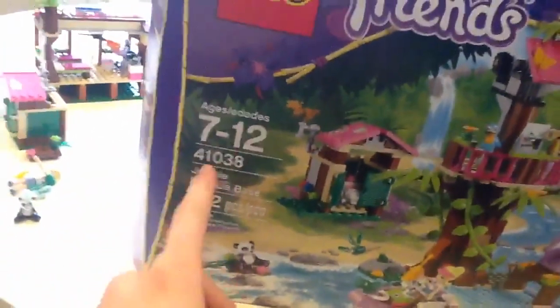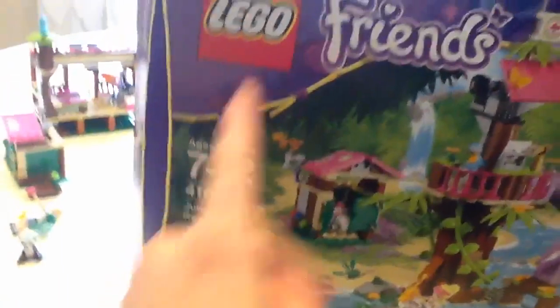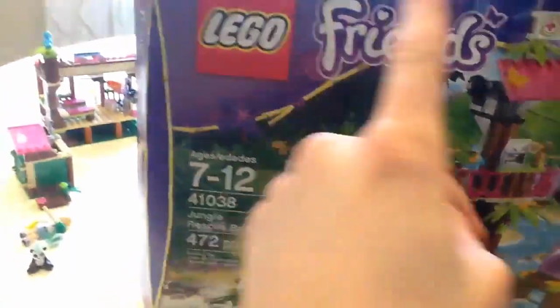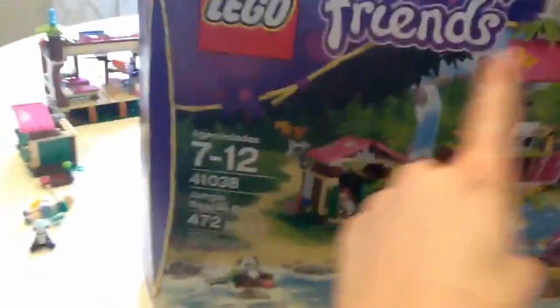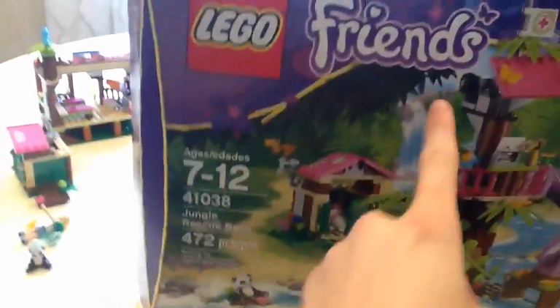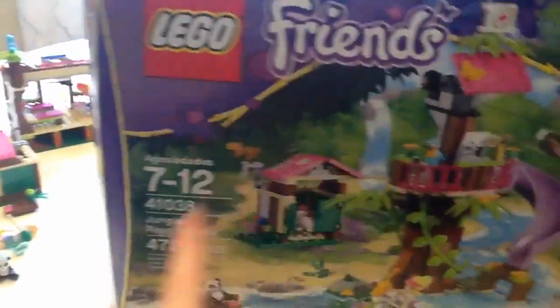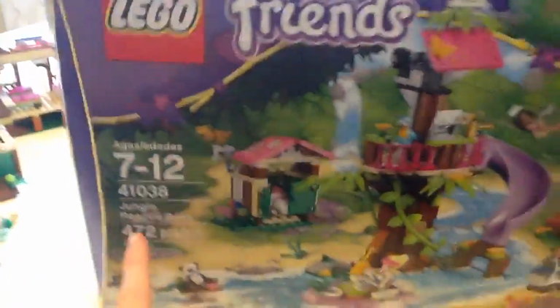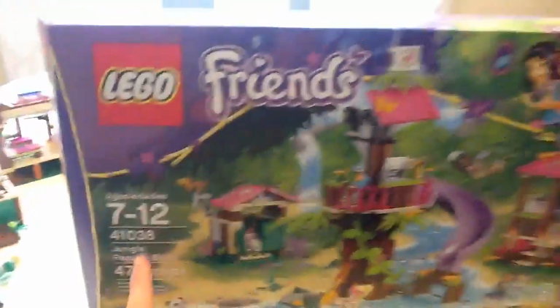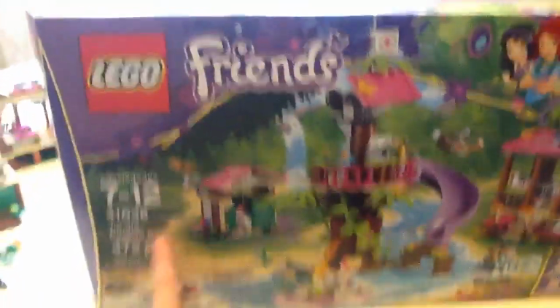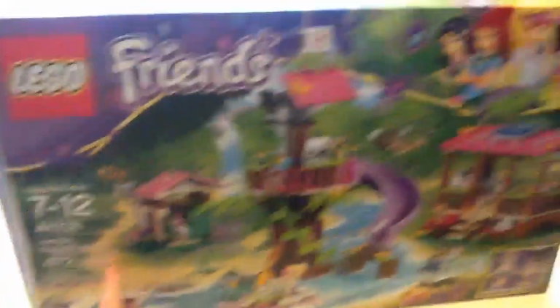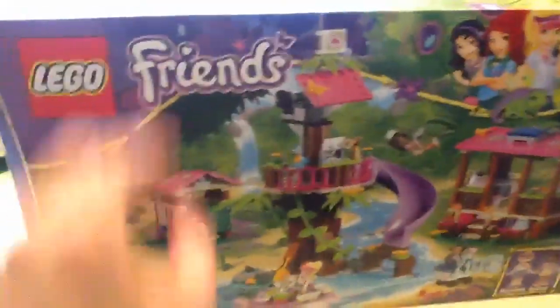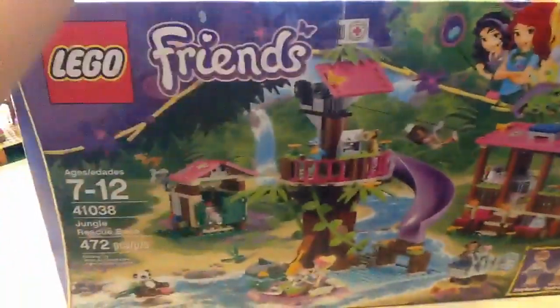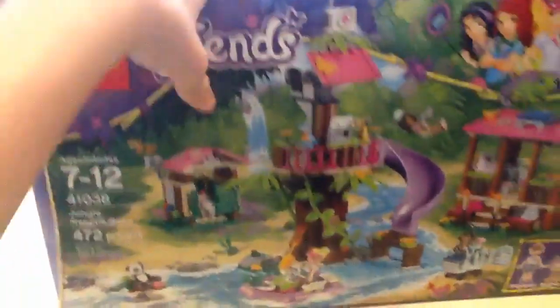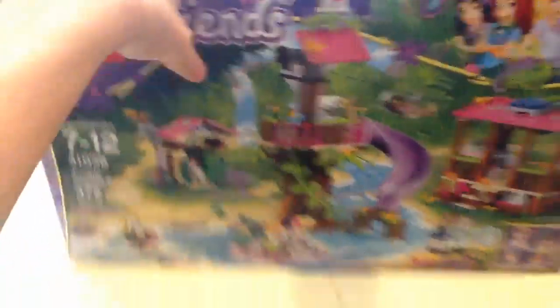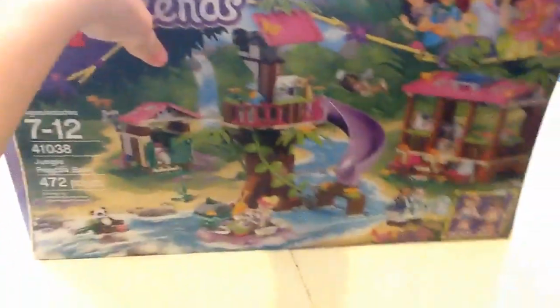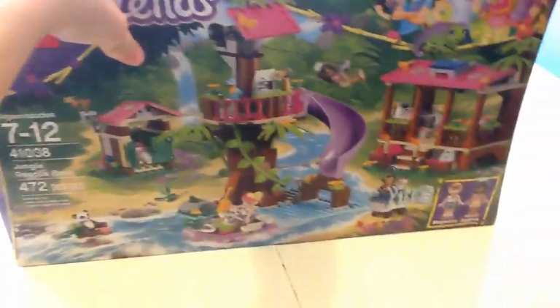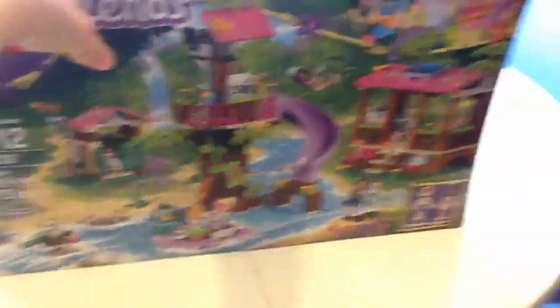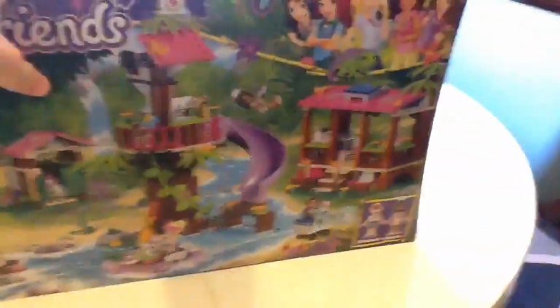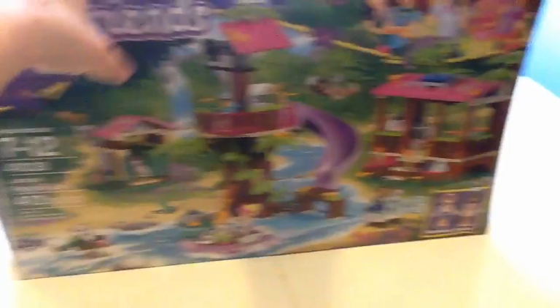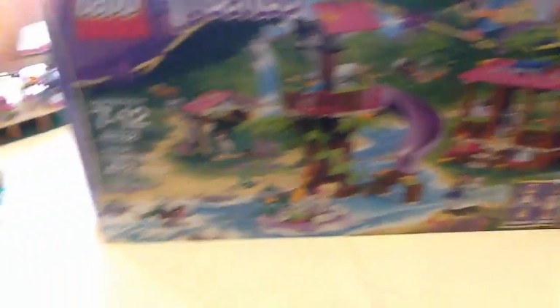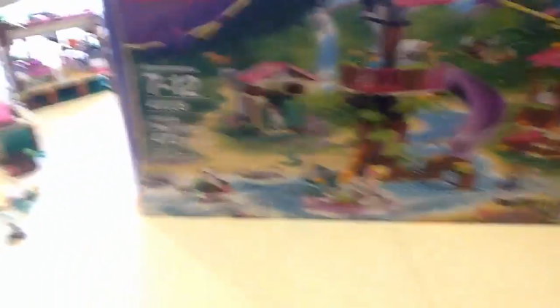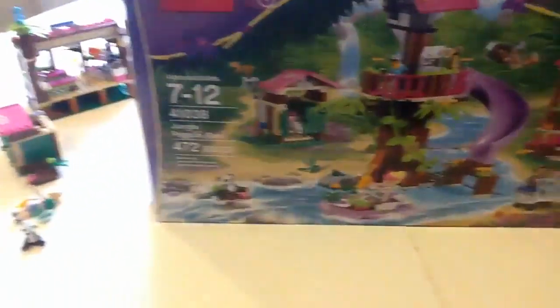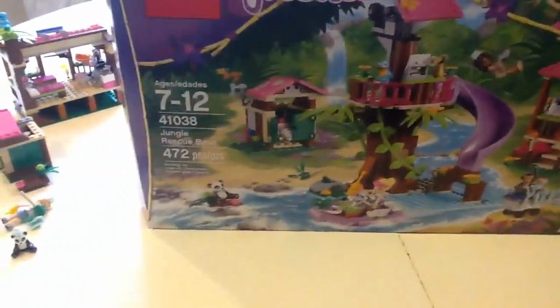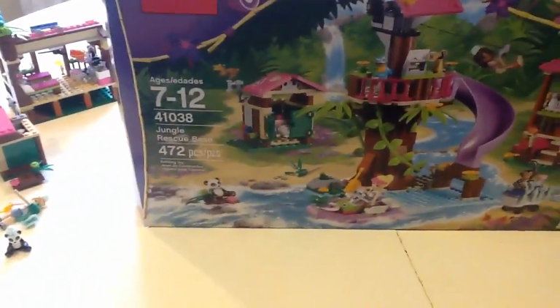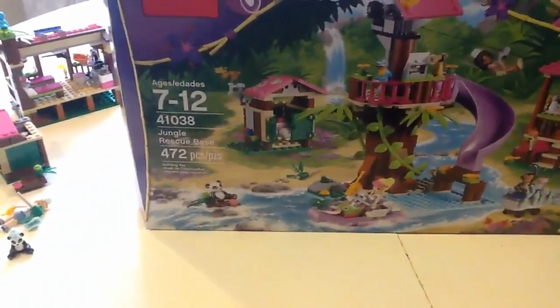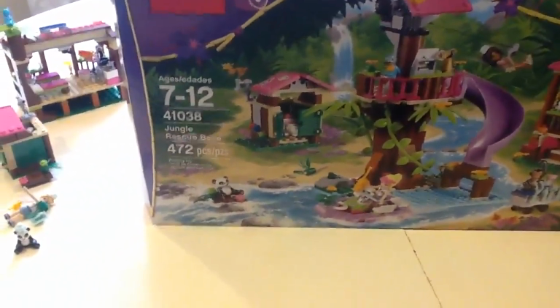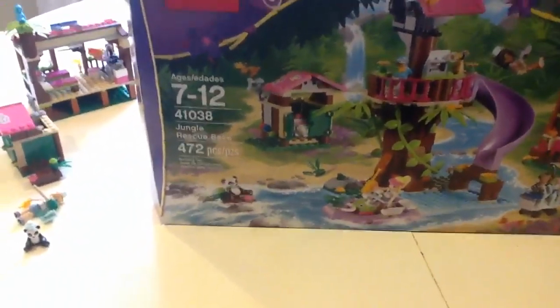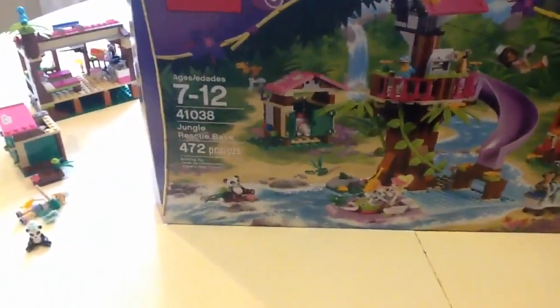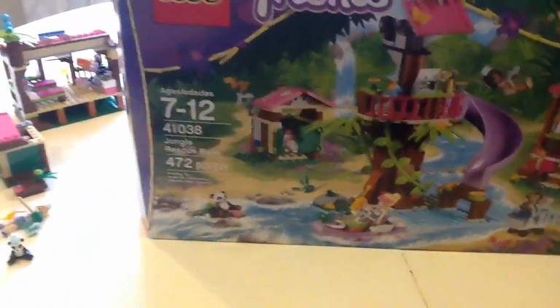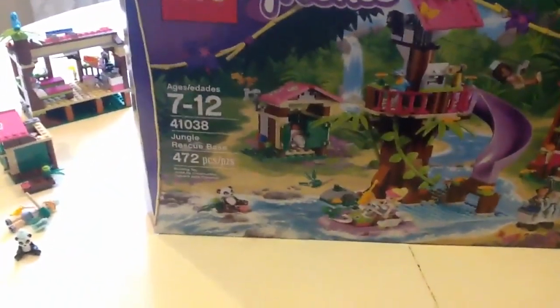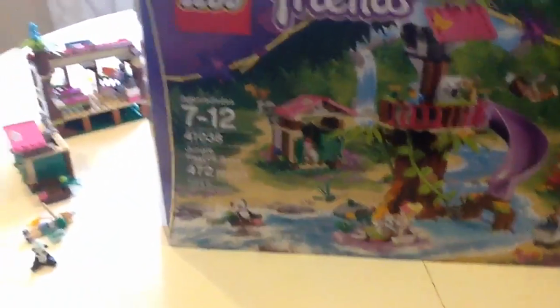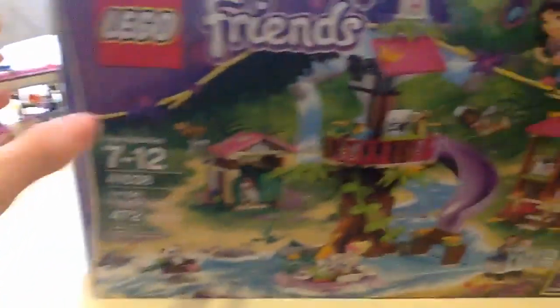This is the LEGO Friends set 41038, Jungle Rescue Base, and it has 472 pieces.